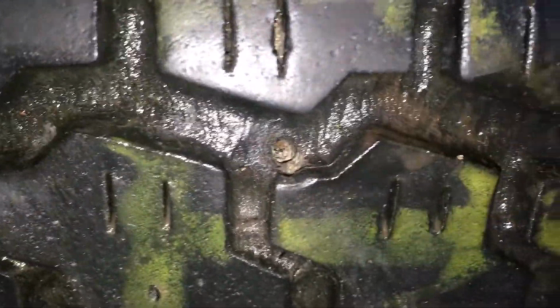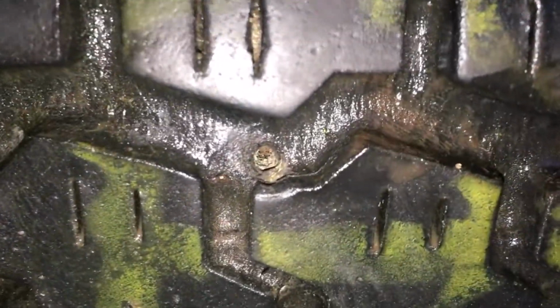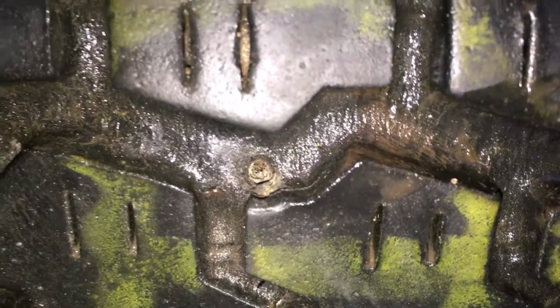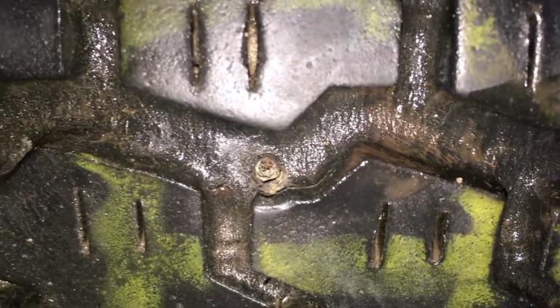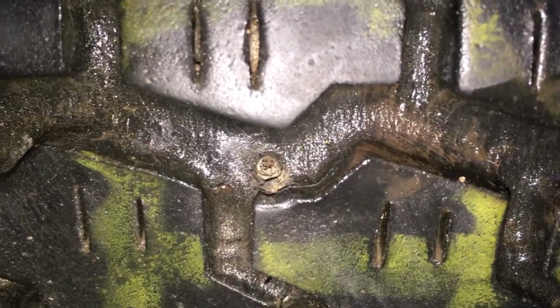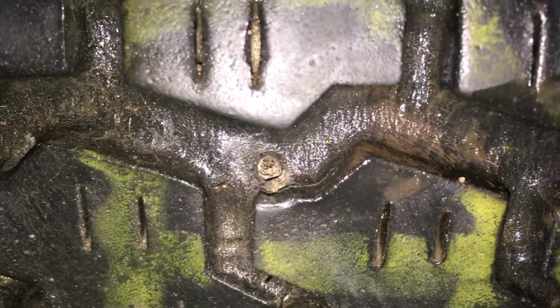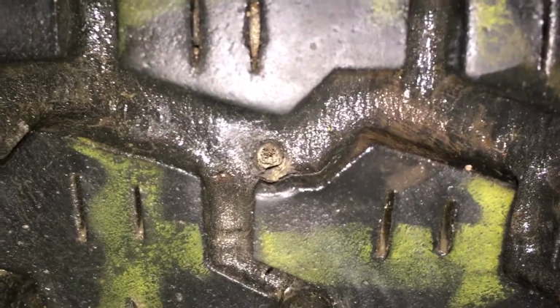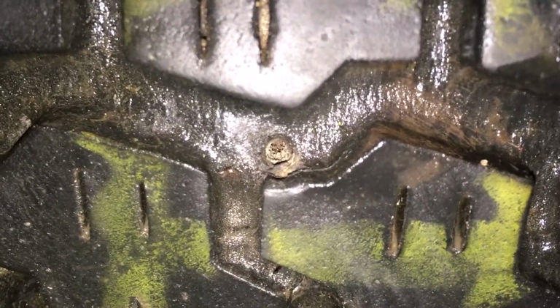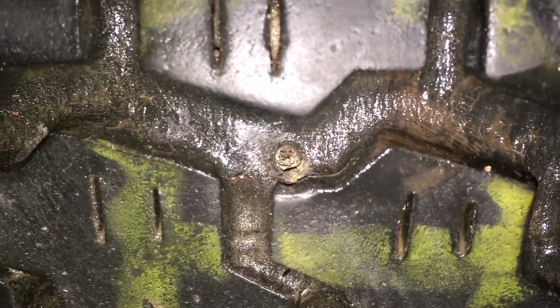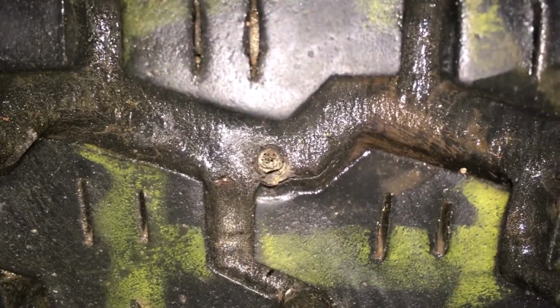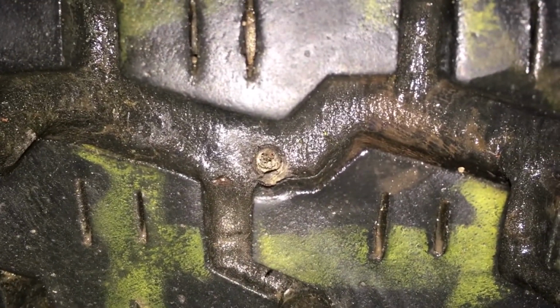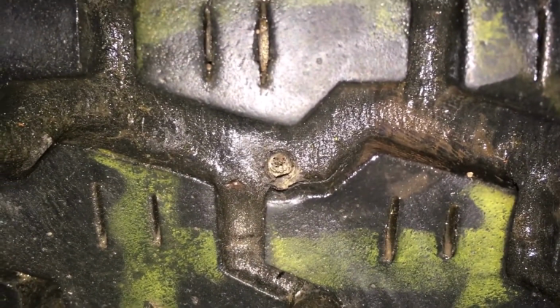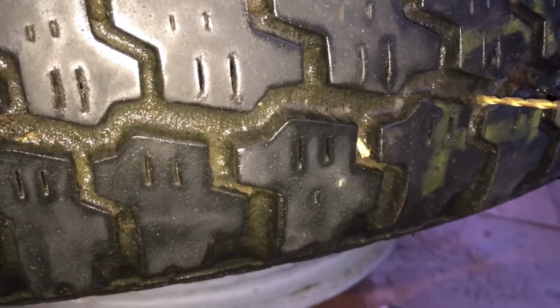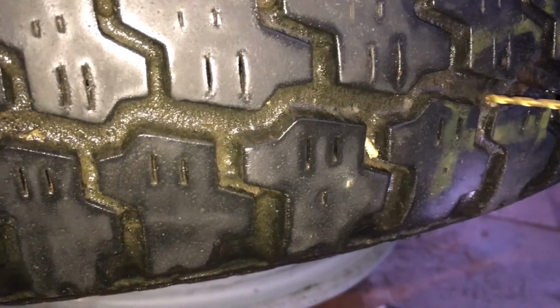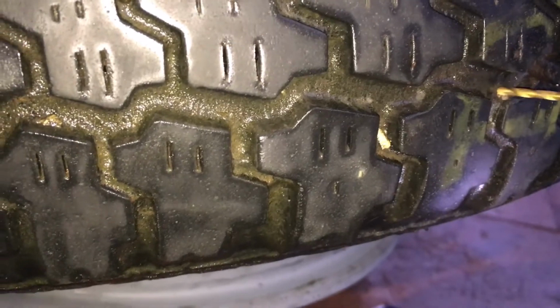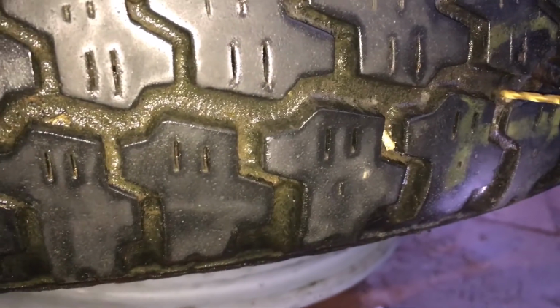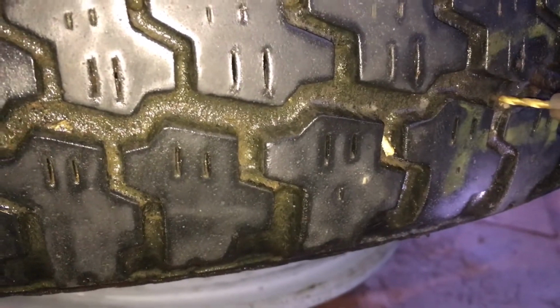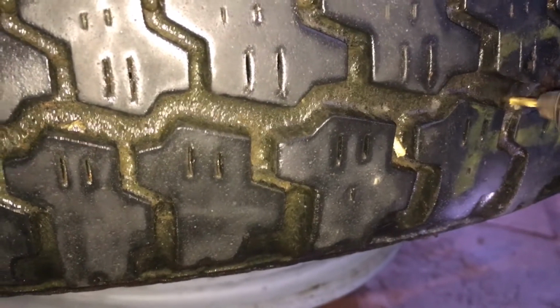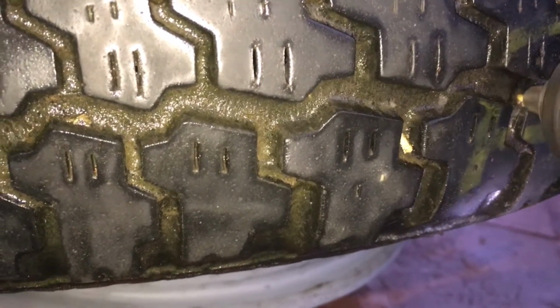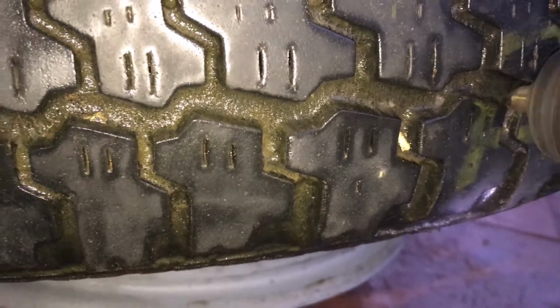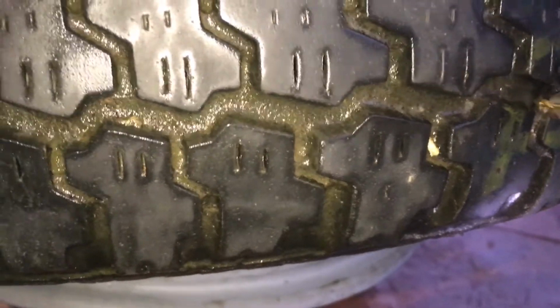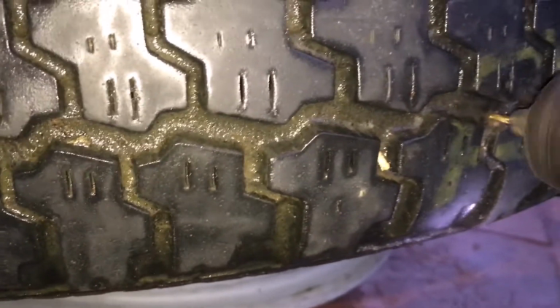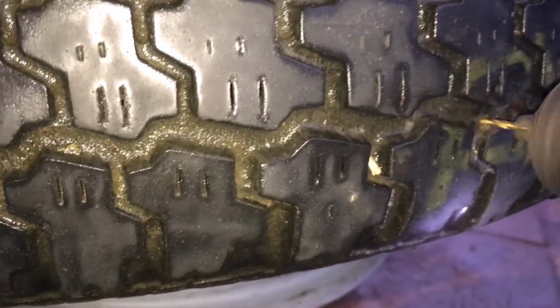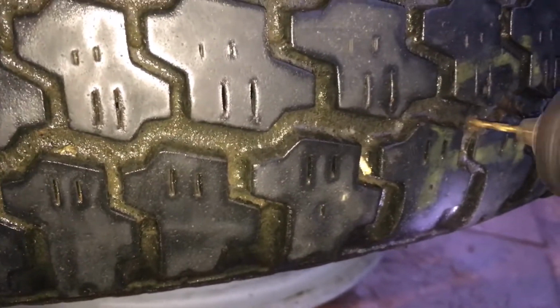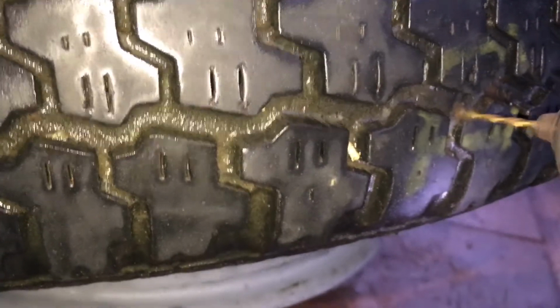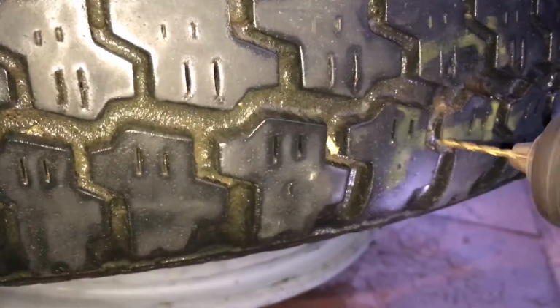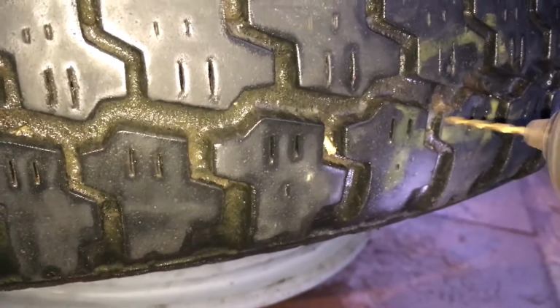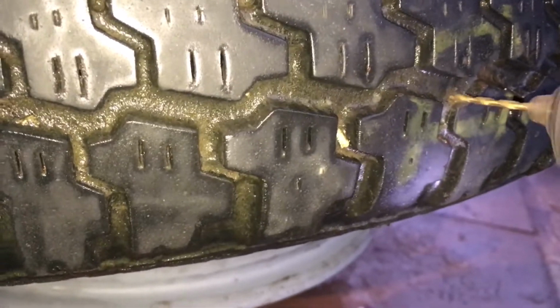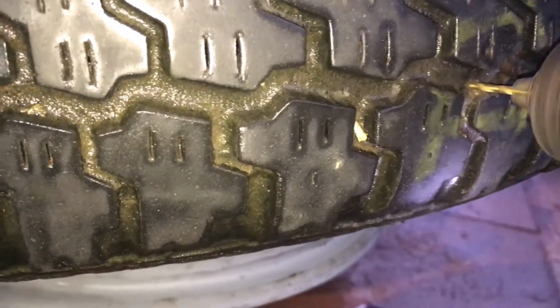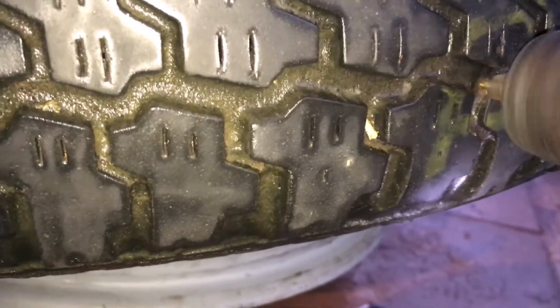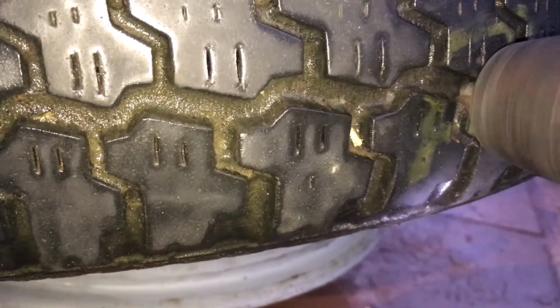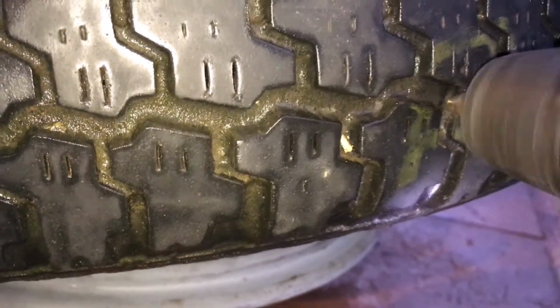And here's the culprit. A nail or a screw has gotten in between the tread blocks and gone through the tyre where it's thinnest. I don't know how long this tyre has been sitting or what its history is, so the next thing I'm going to do is just drill in through the hole to clean it up, get any dirt out and prepare it for repair.